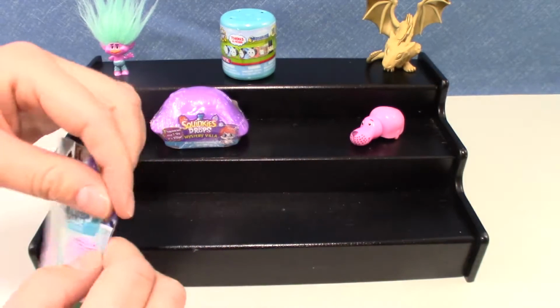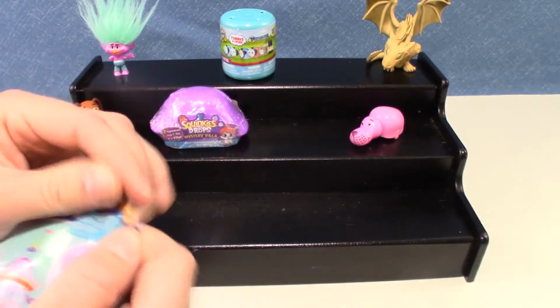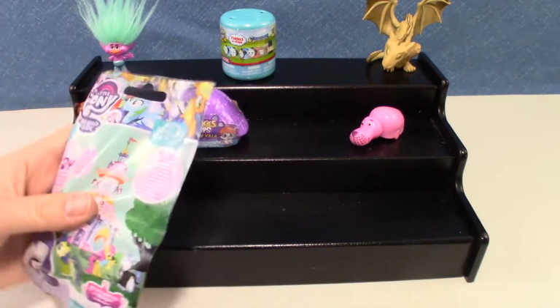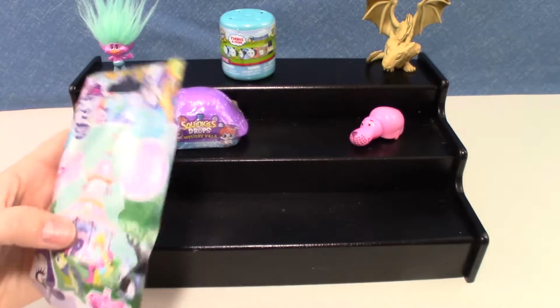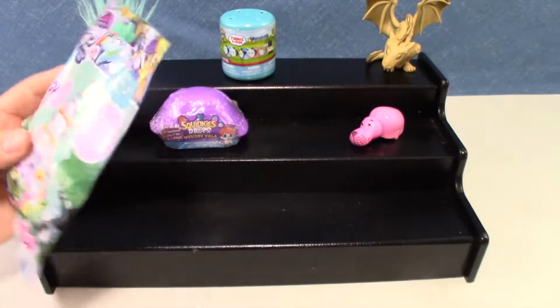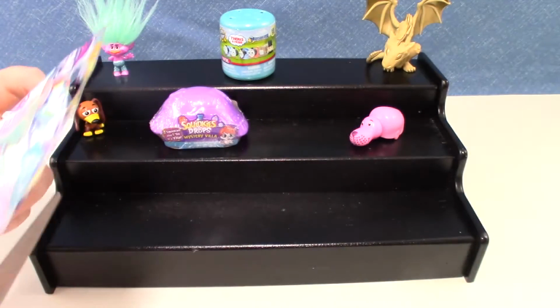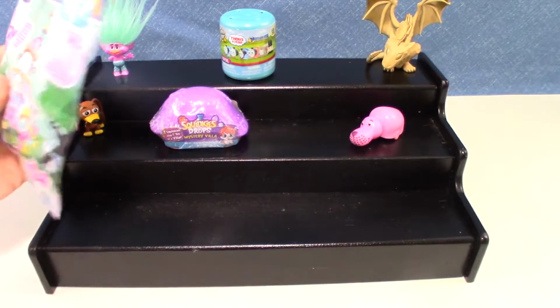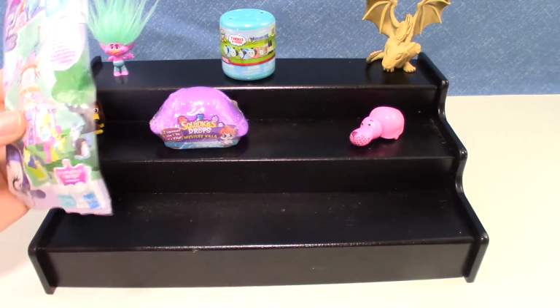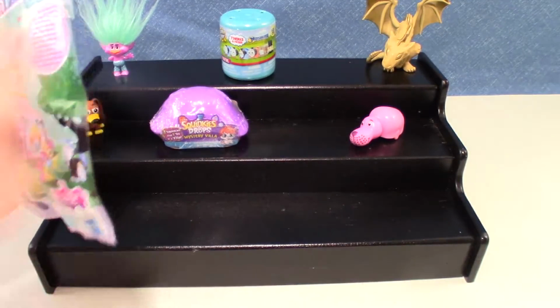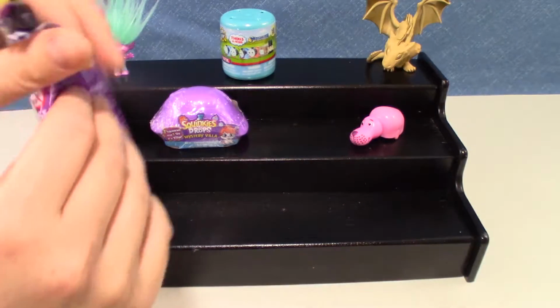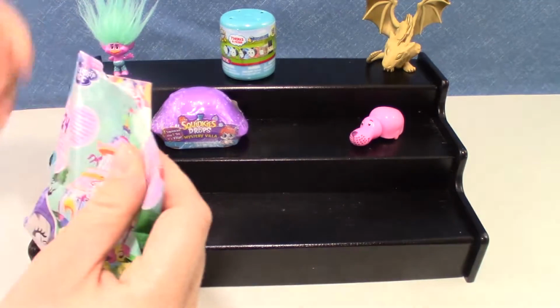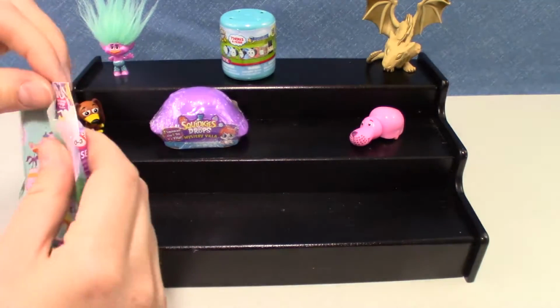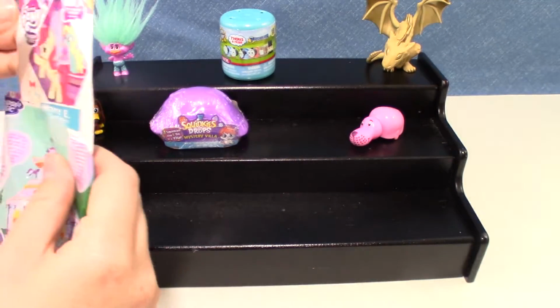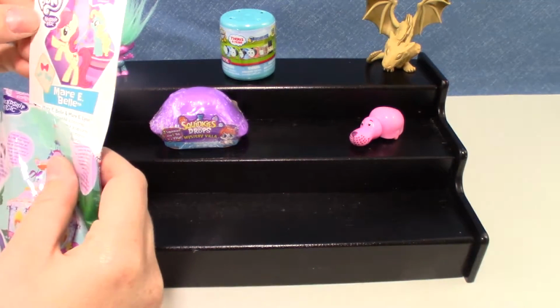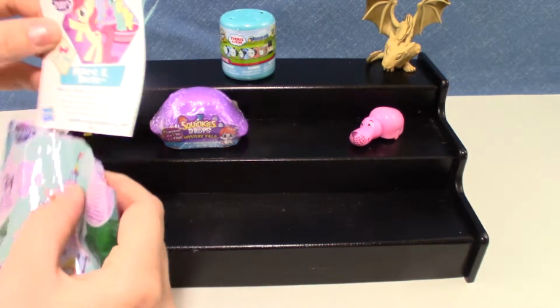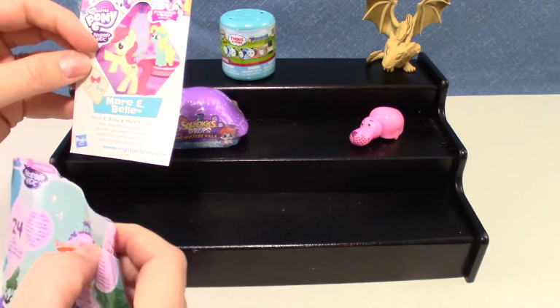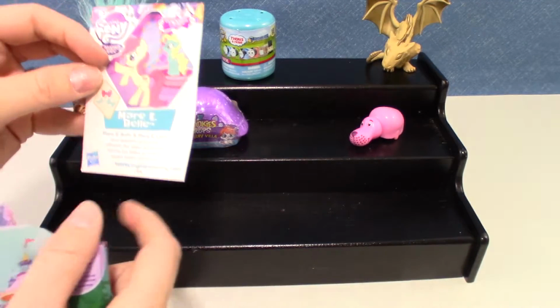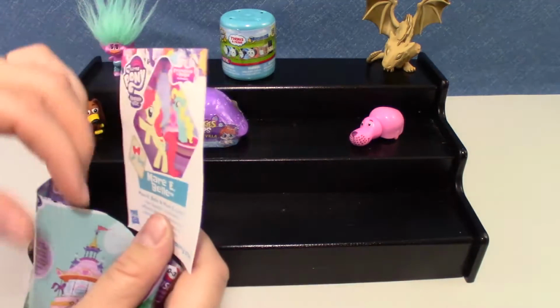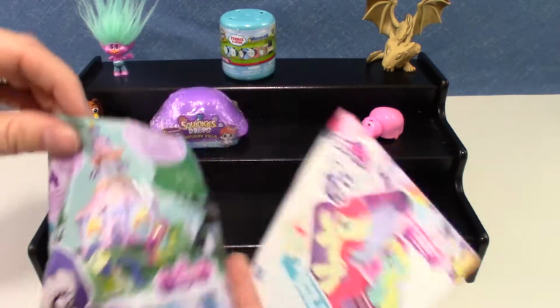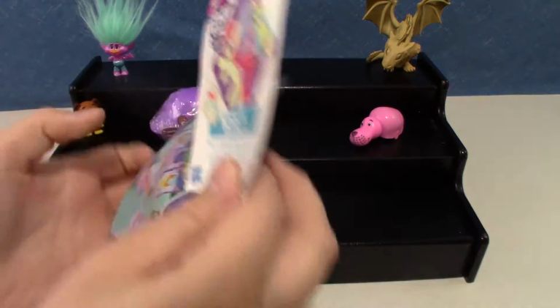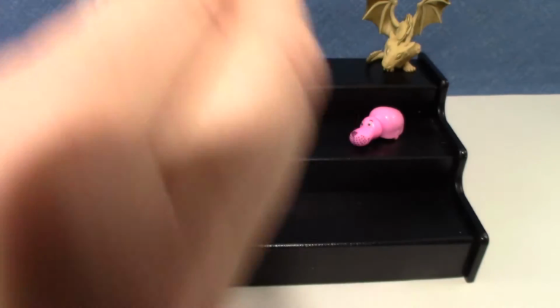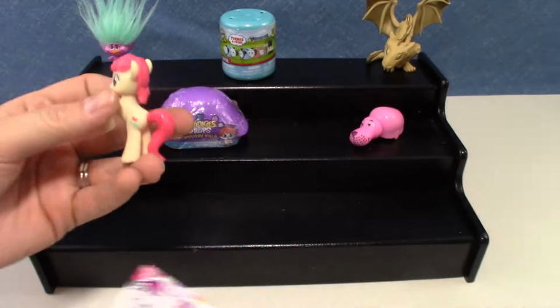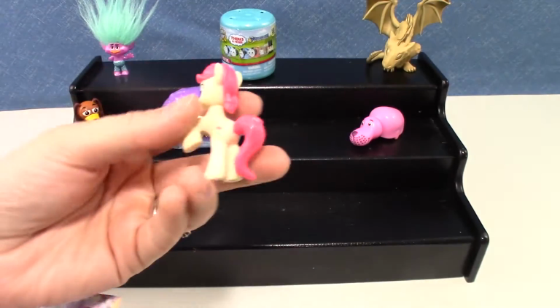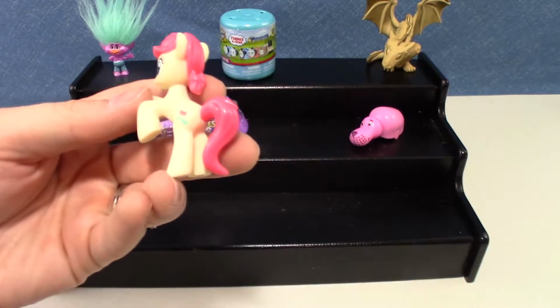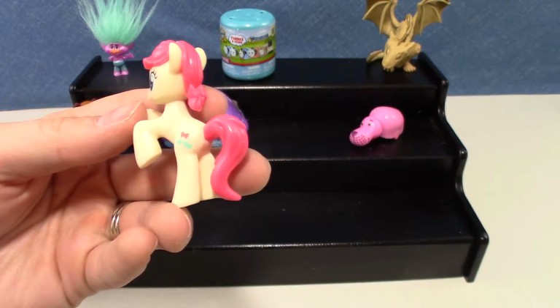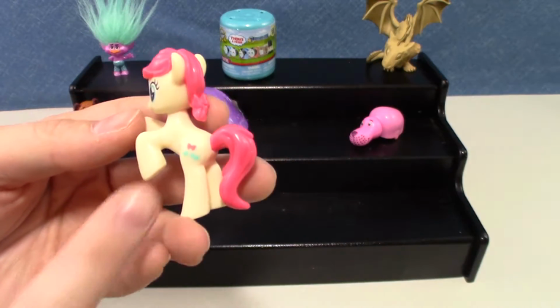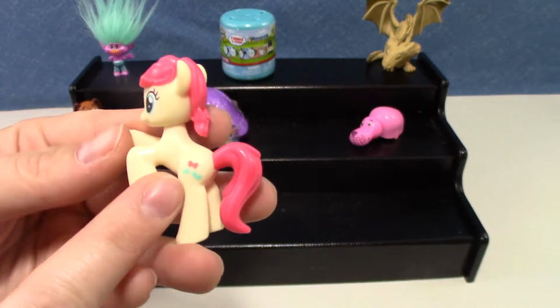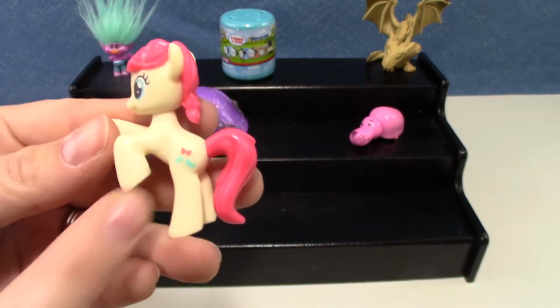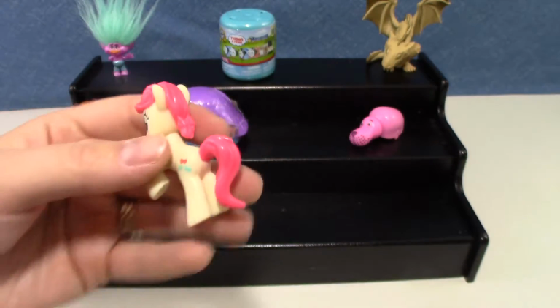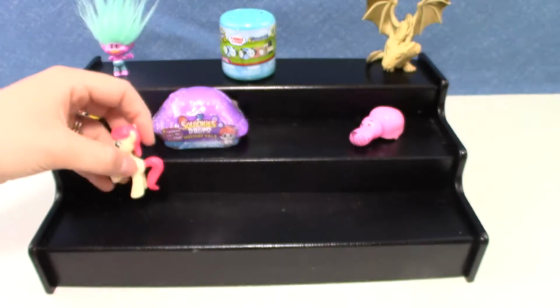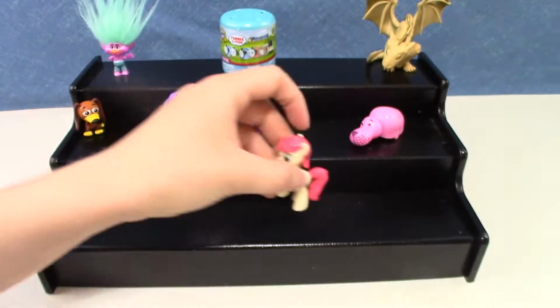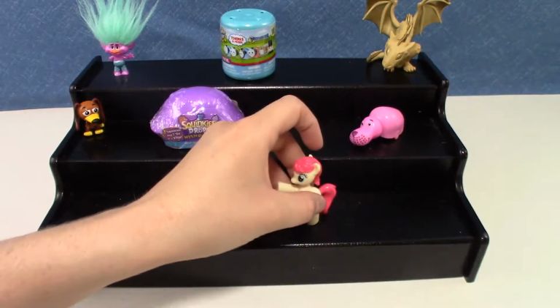Then we have My Little Pony — Mary Bale. She's got little bows as her cutie mark.